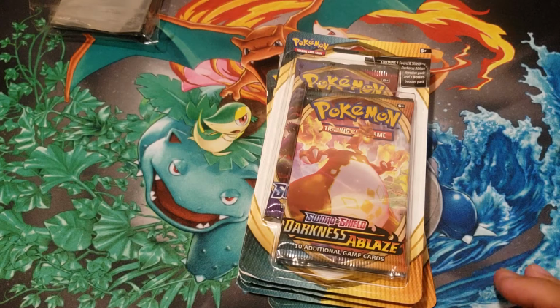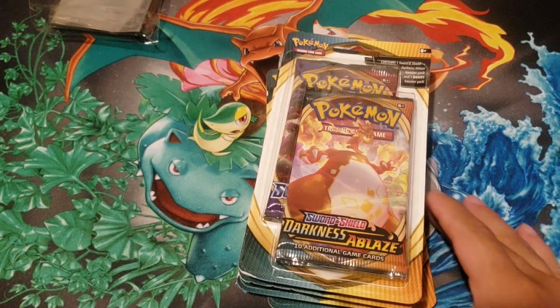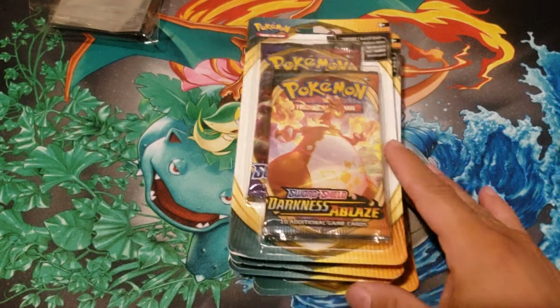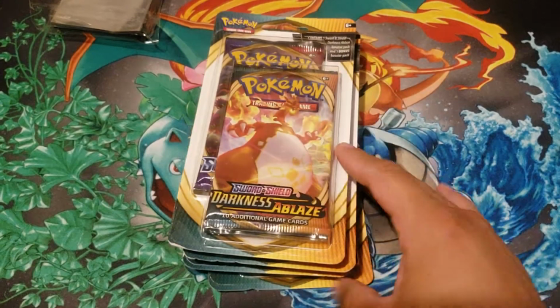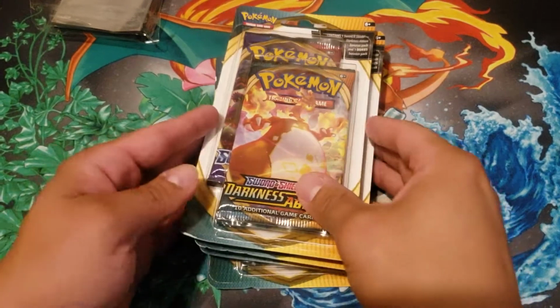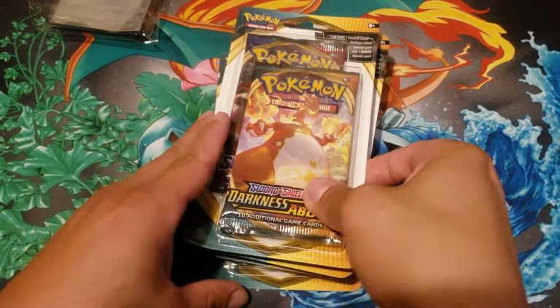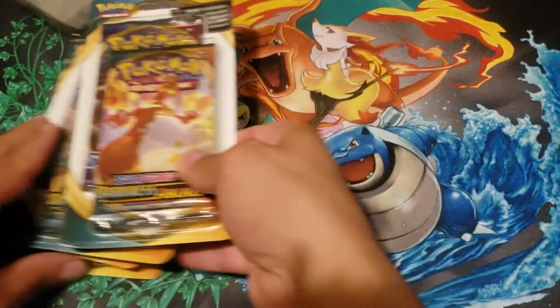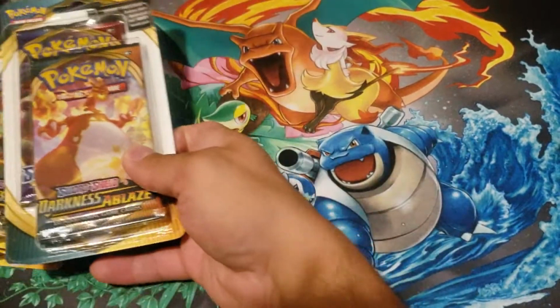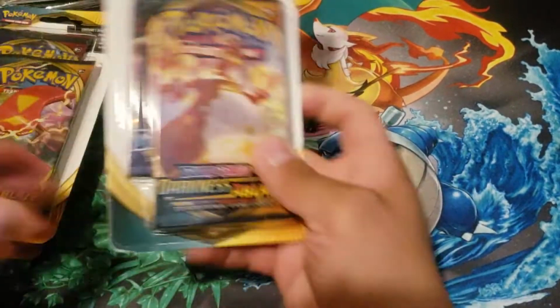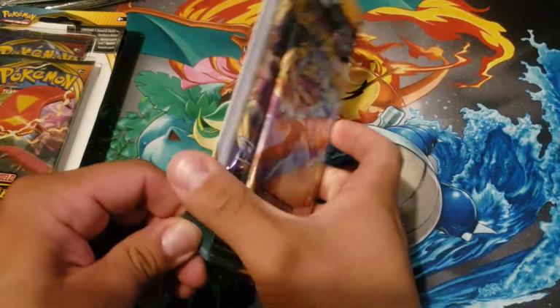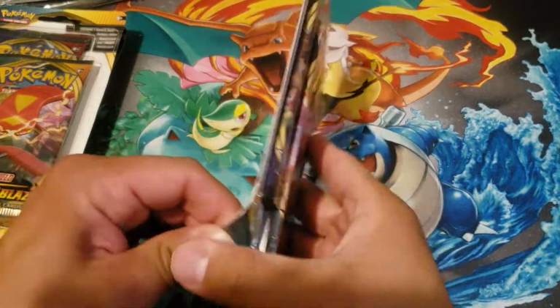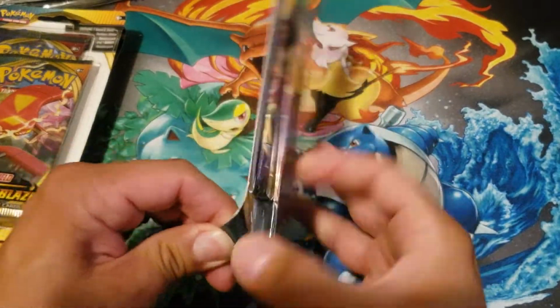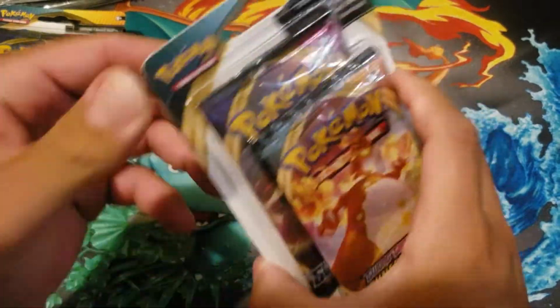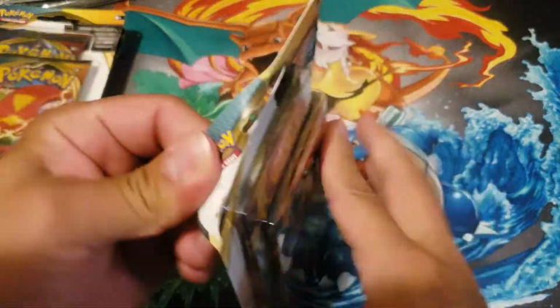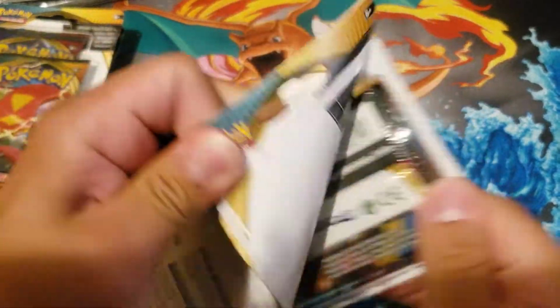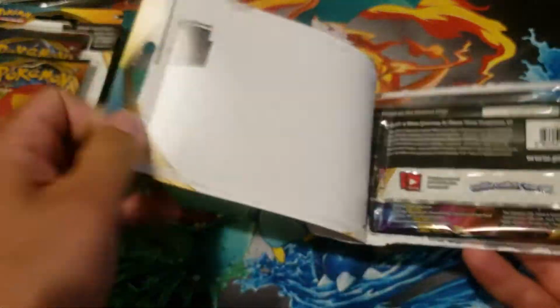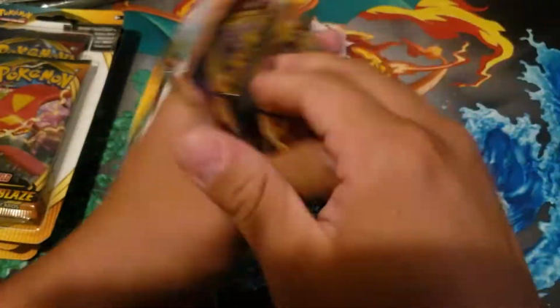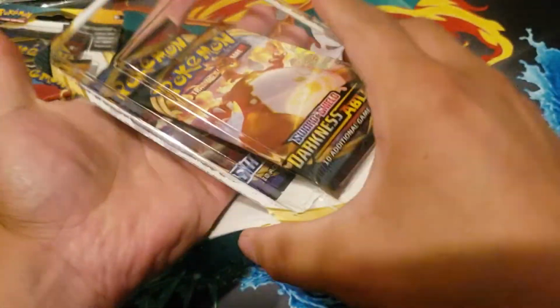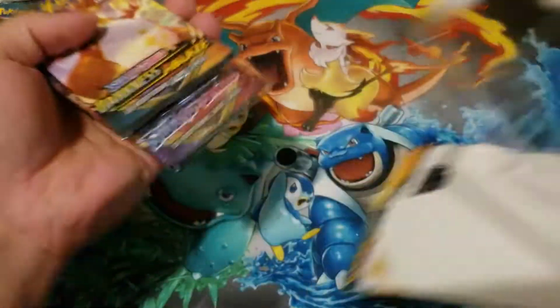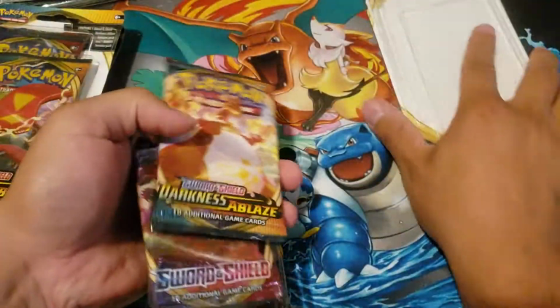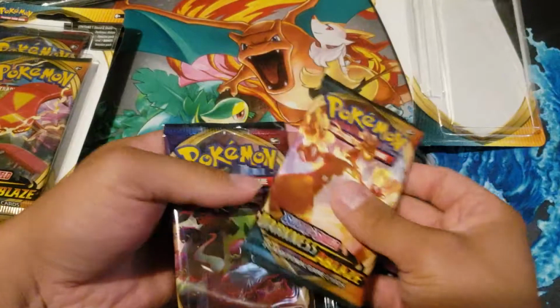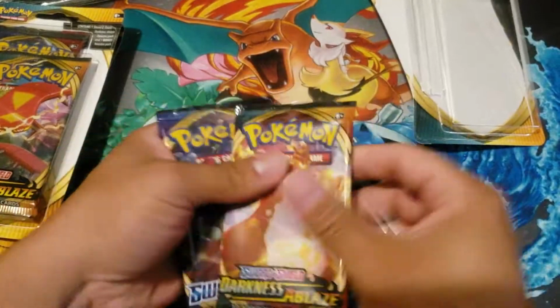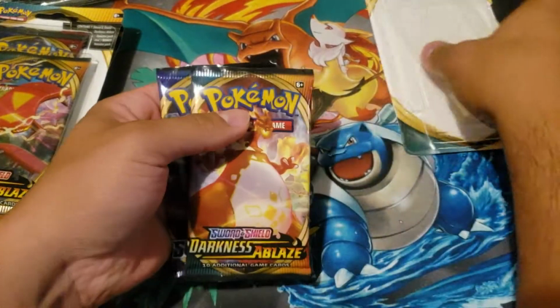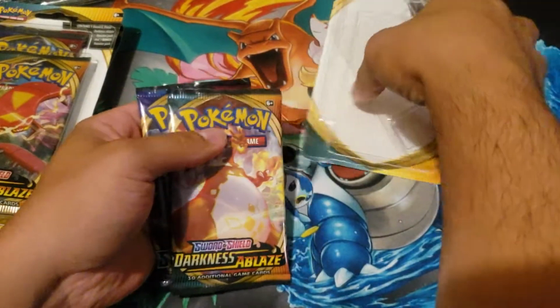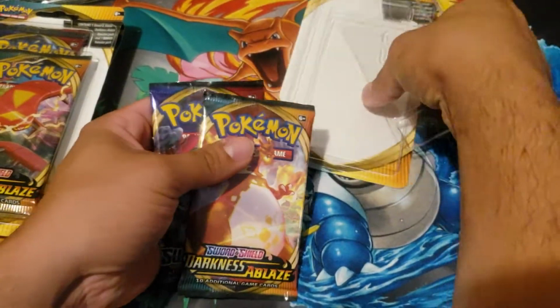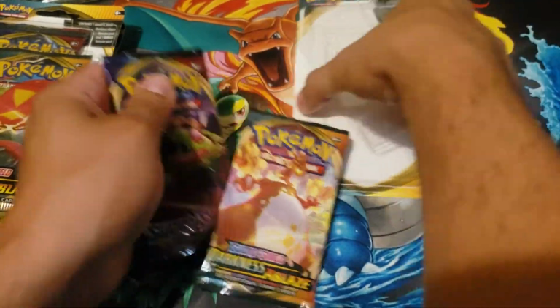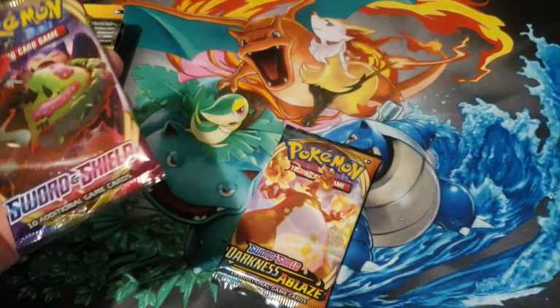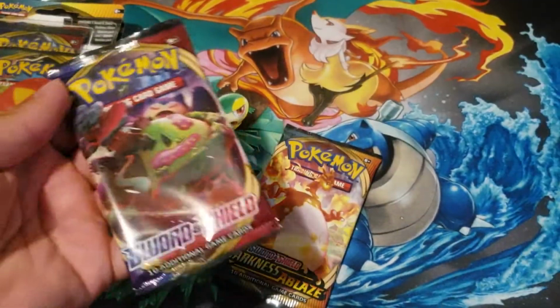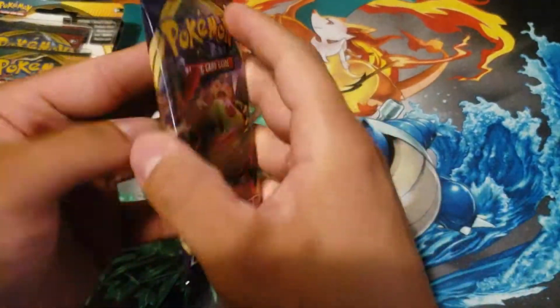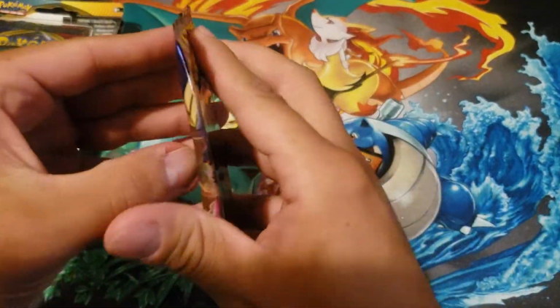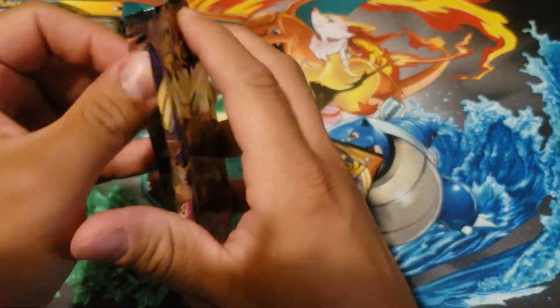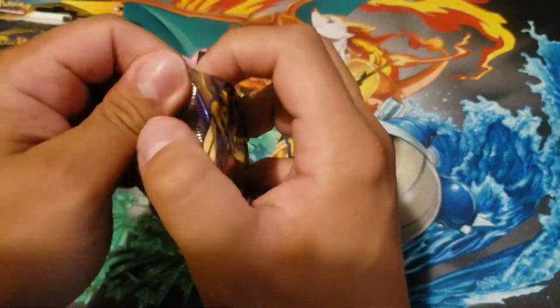Alright, welcome back. Got some Darkness Ablaze and Sword and Shield blister packs again. We're hunting for that Charizard, so let's see what we're gonna get. First up, Sword and Shield.